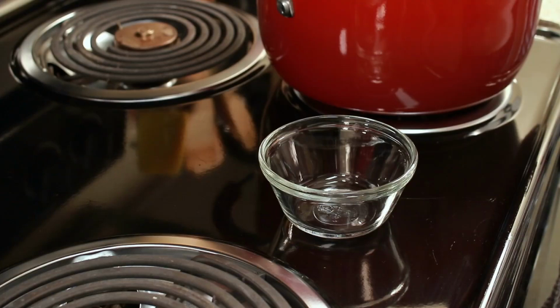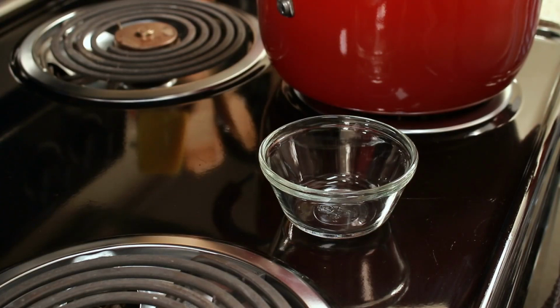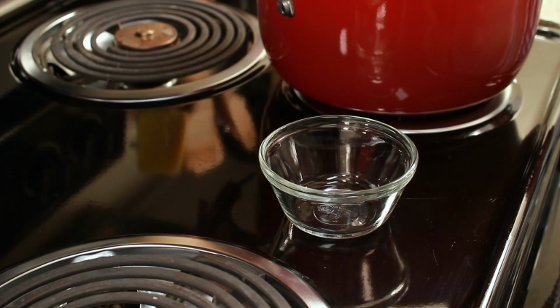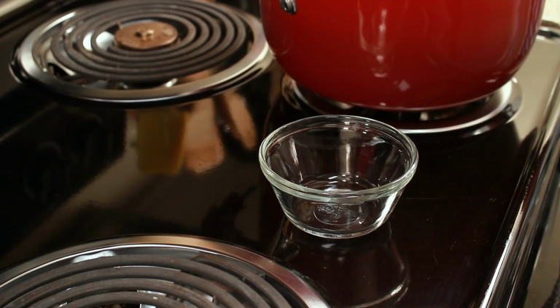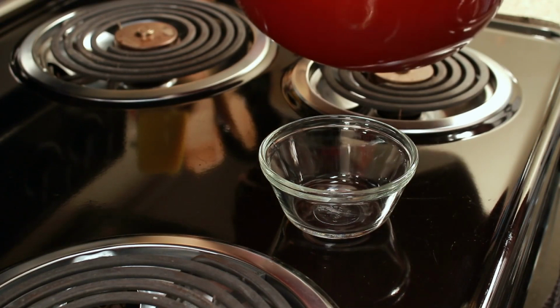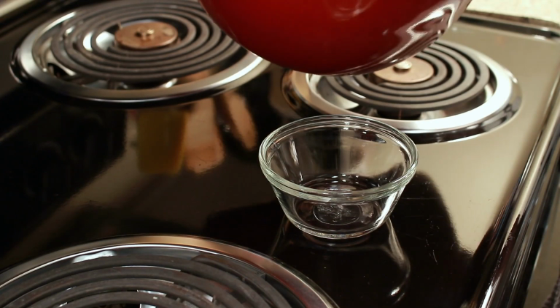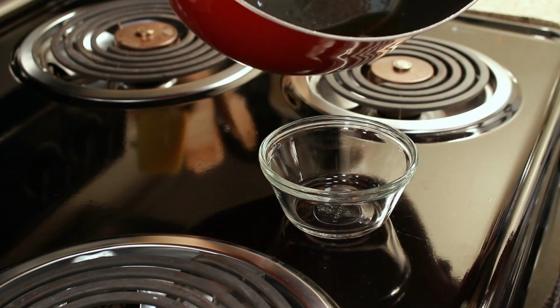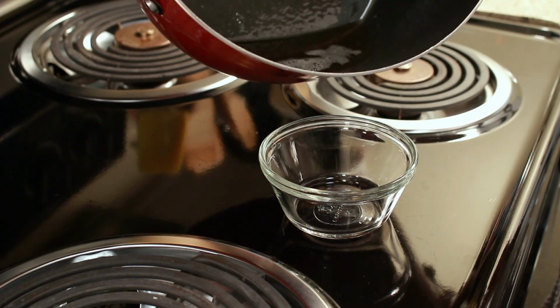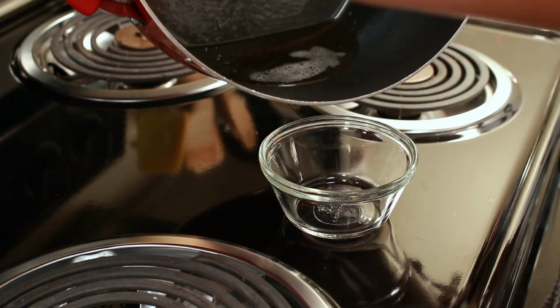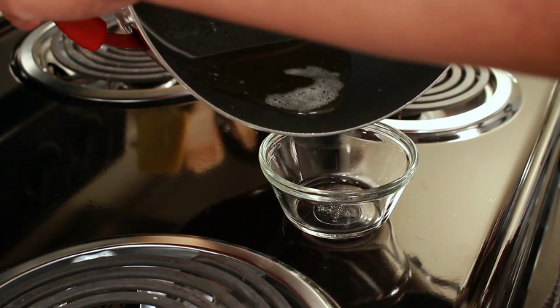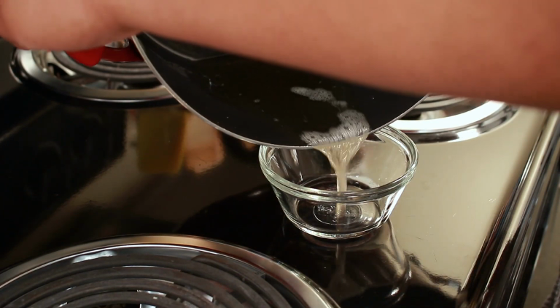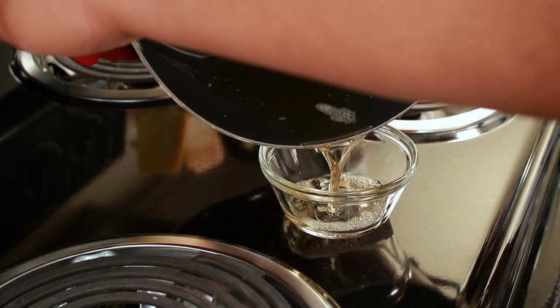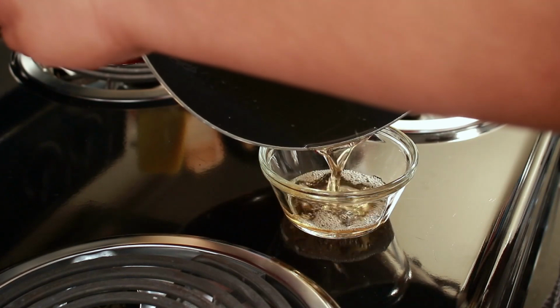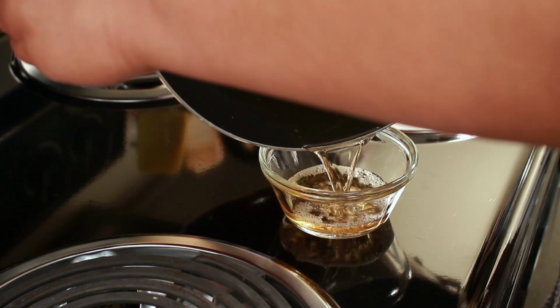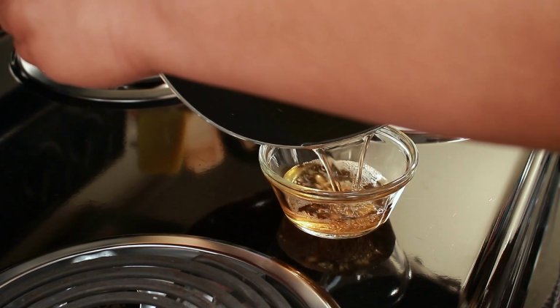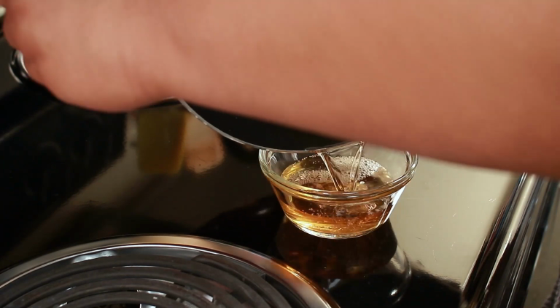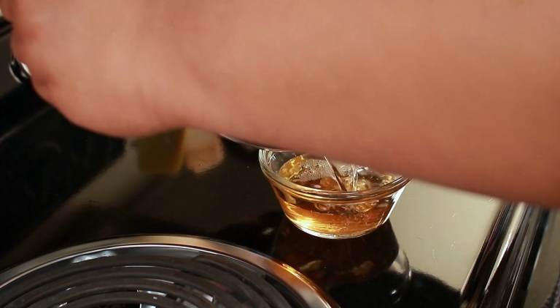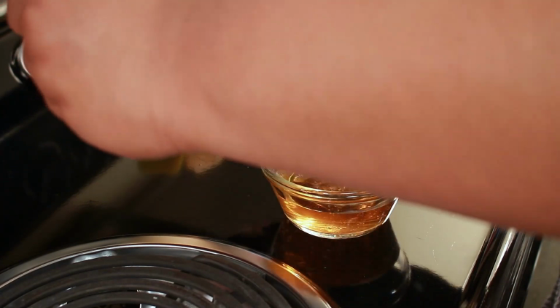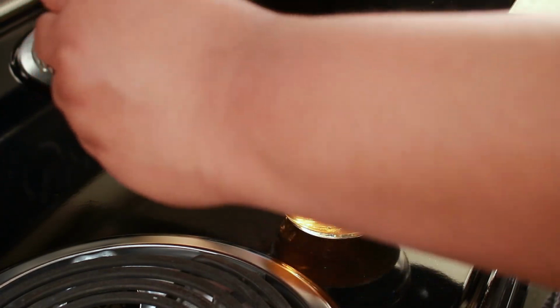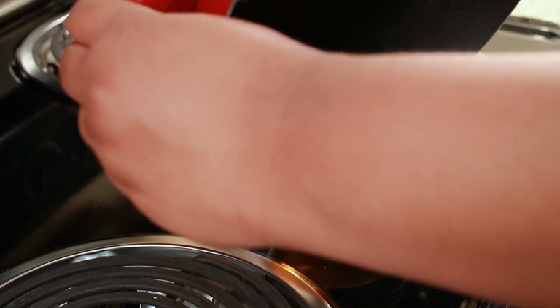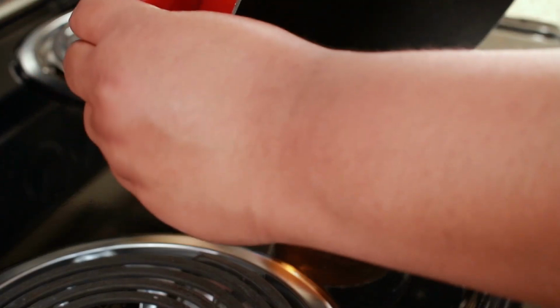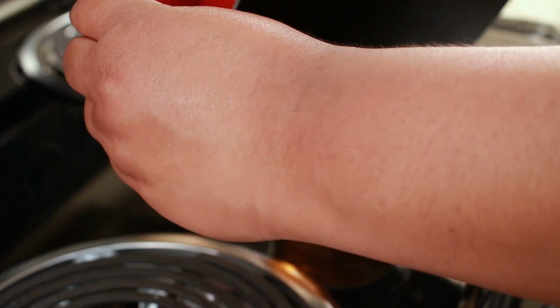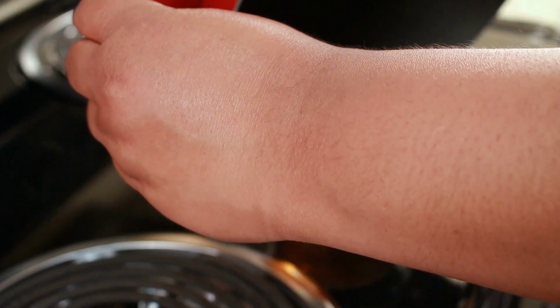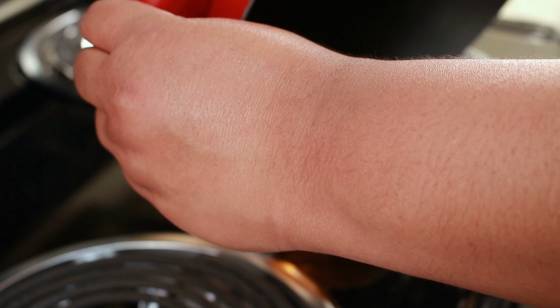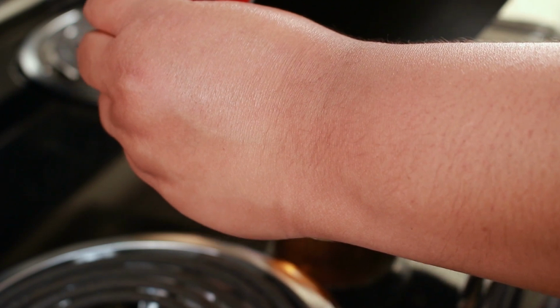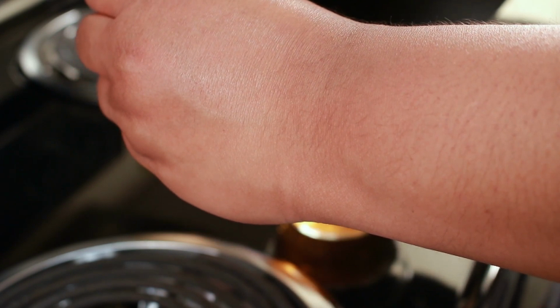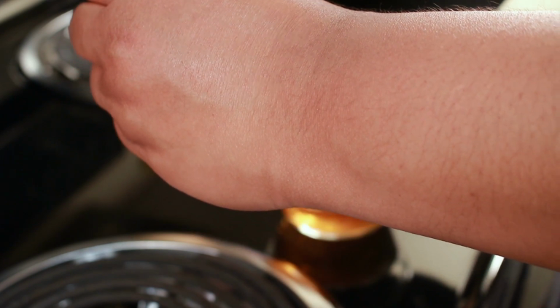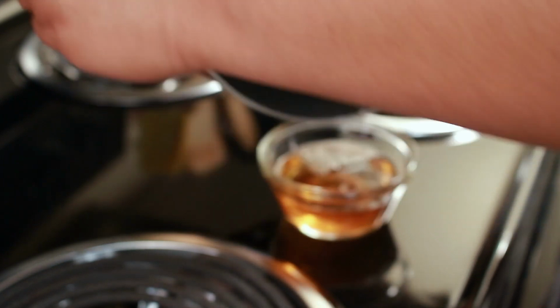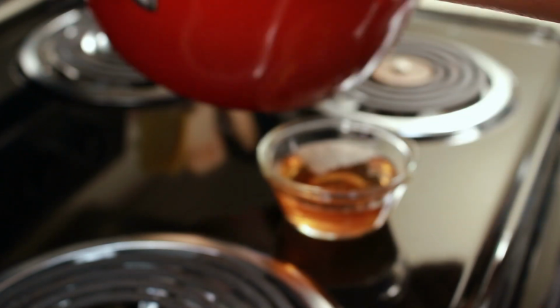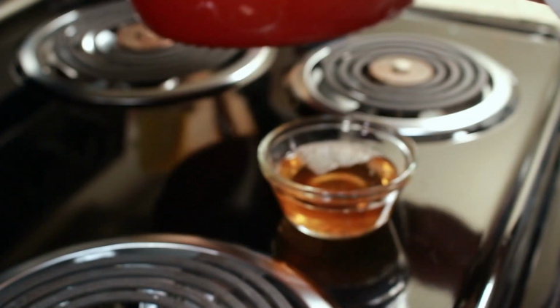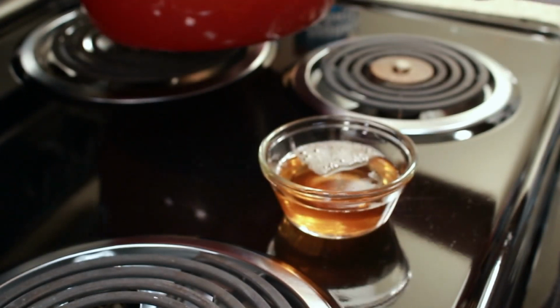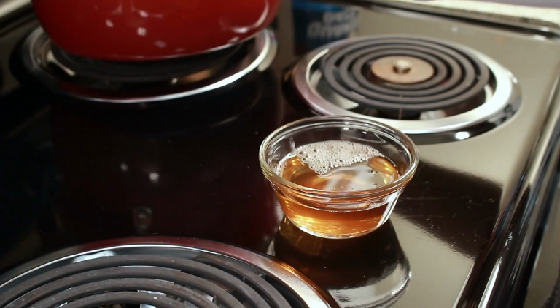Don't forget to keep your bacon grease. I don't always keep mine — it depends. If I know I'm going to use it, I'll keep it, but if I think I won't use it, then I don't keep it.